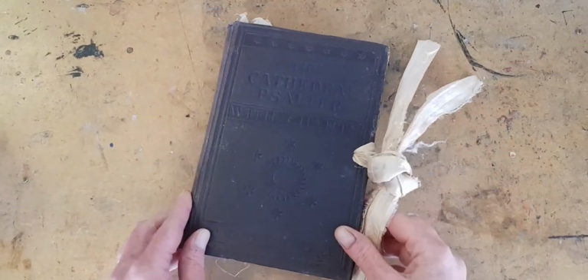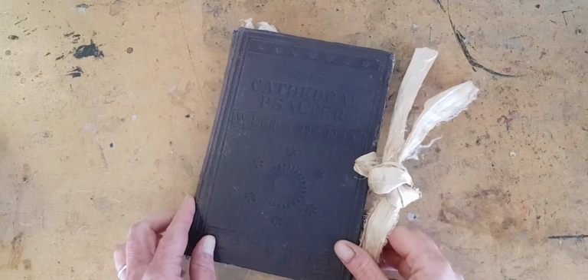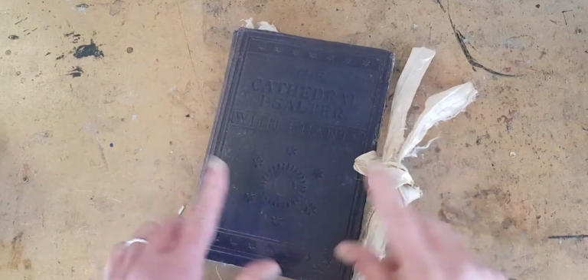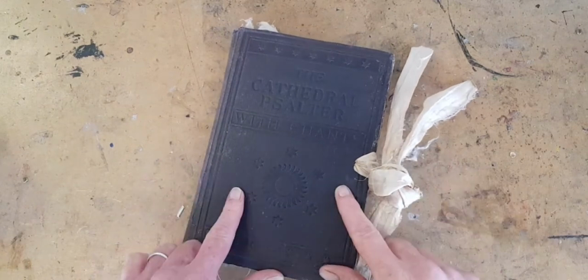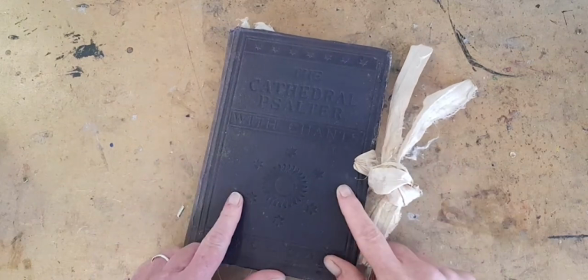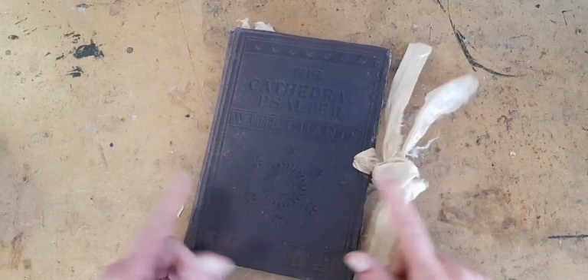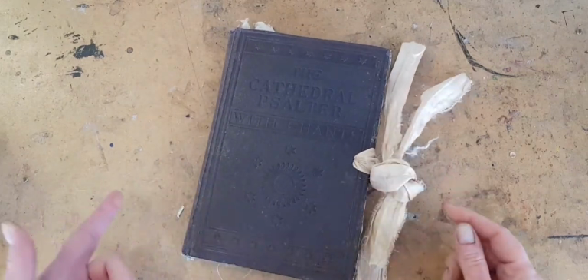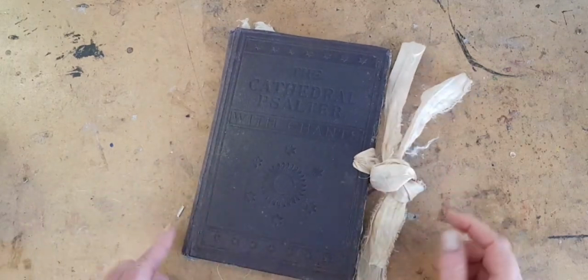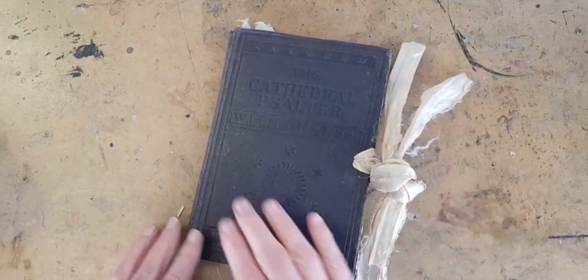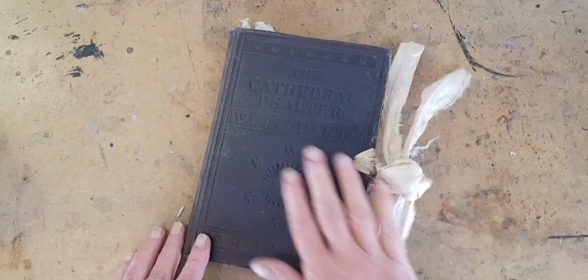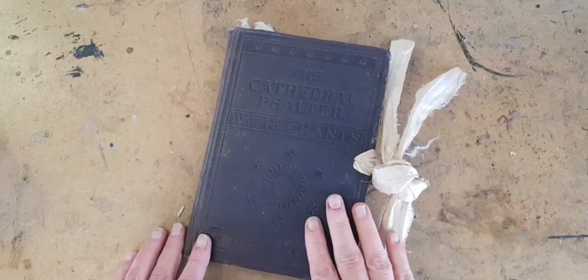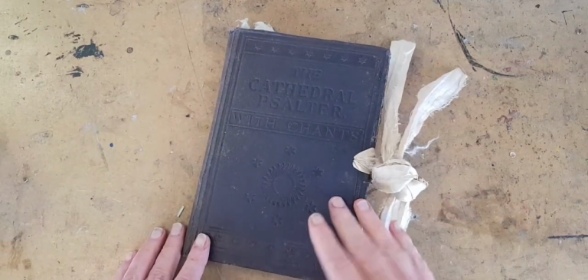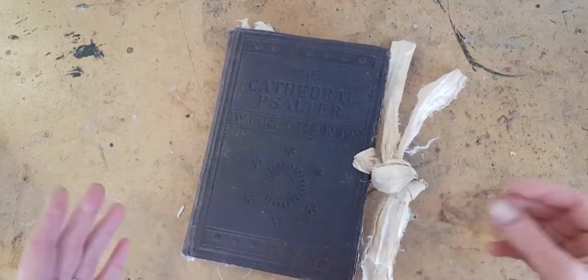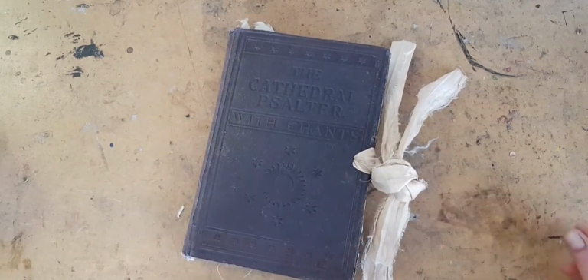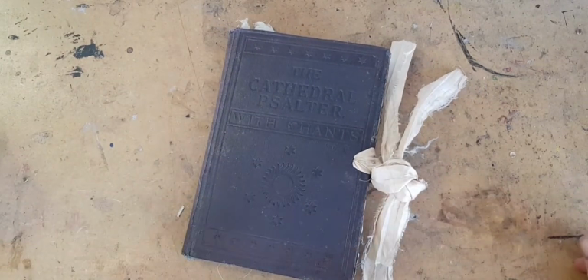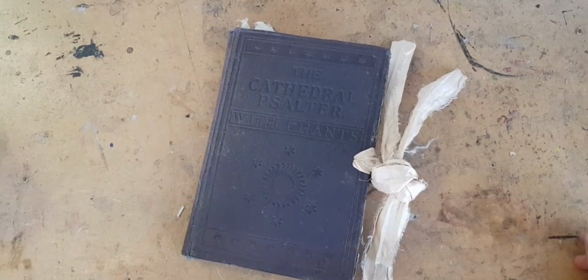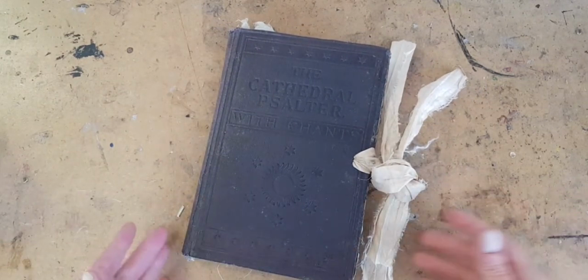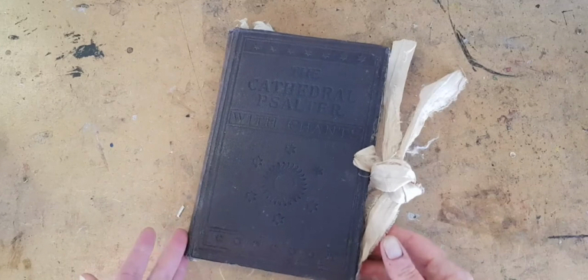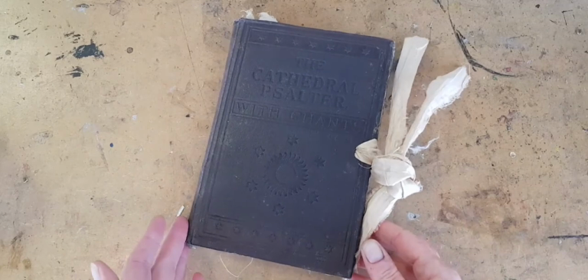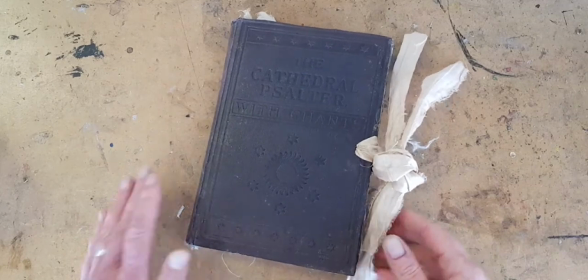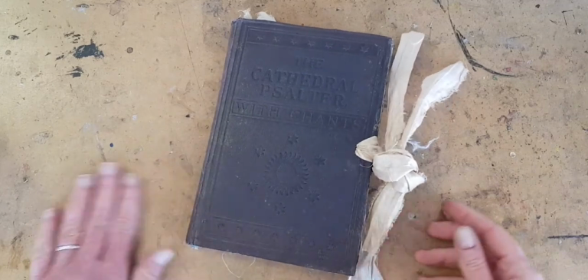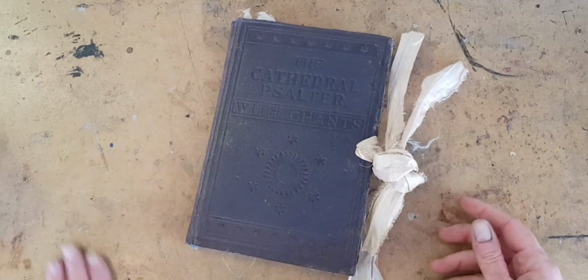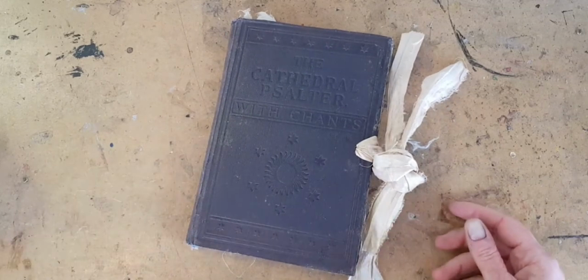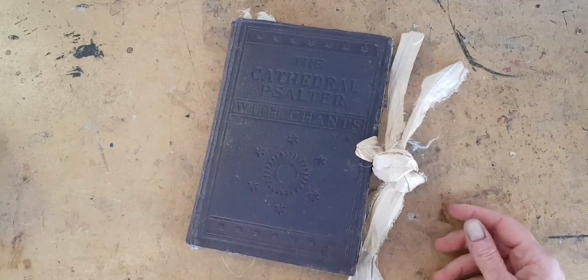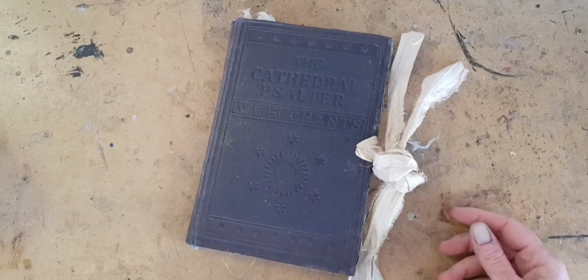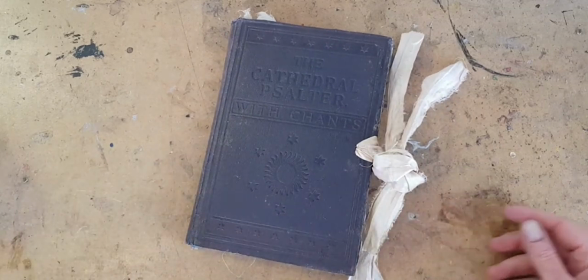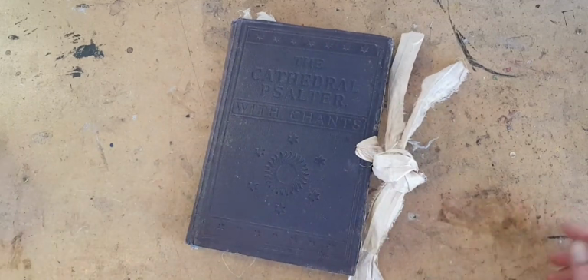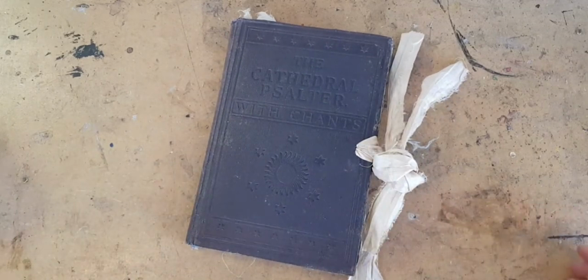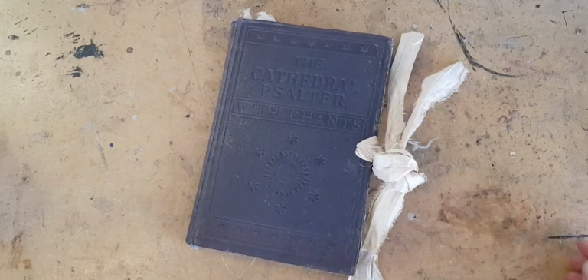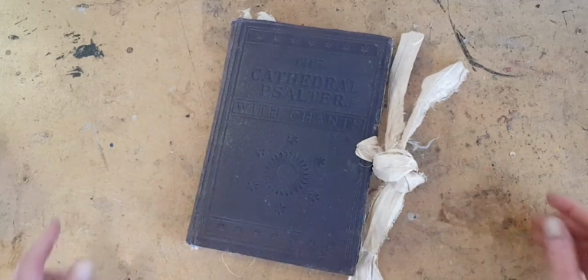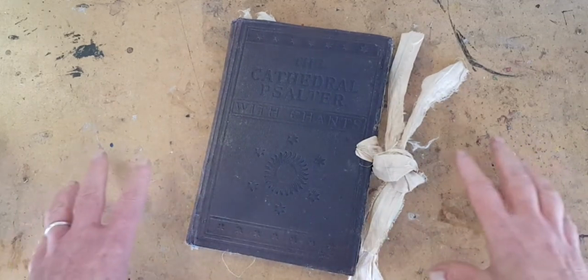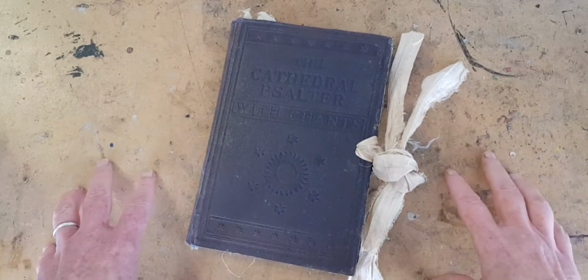If you like altered books and vintage books and paper ephemera art journals, please subscribe to my YouTube channel because I have a lot of them.